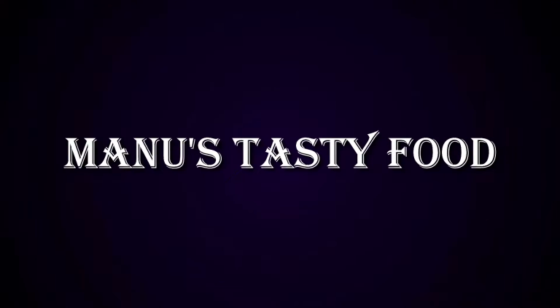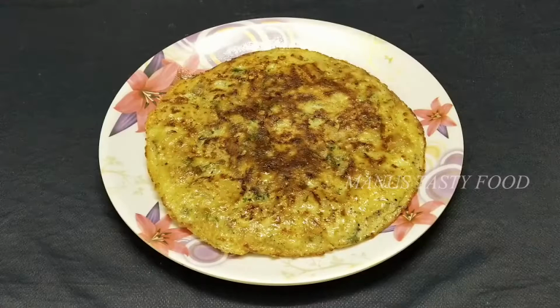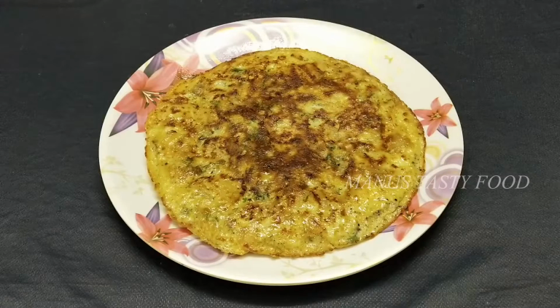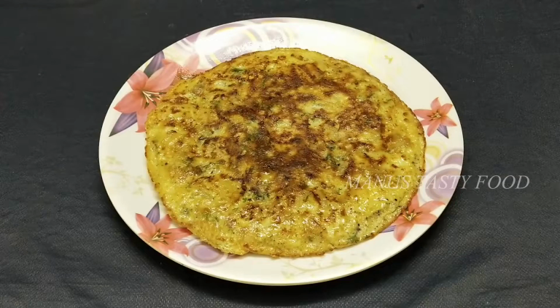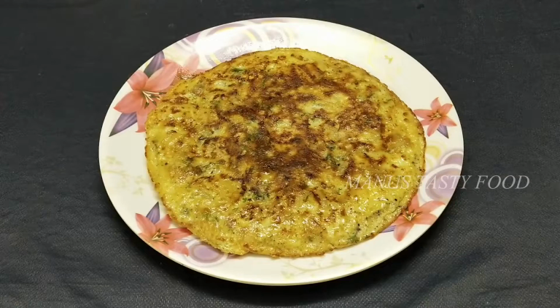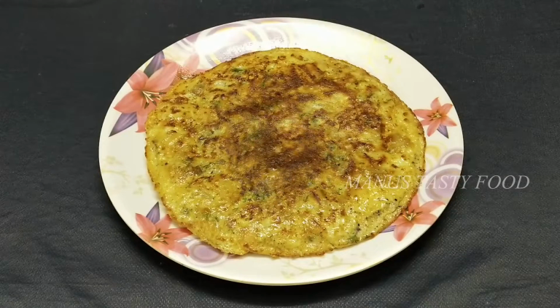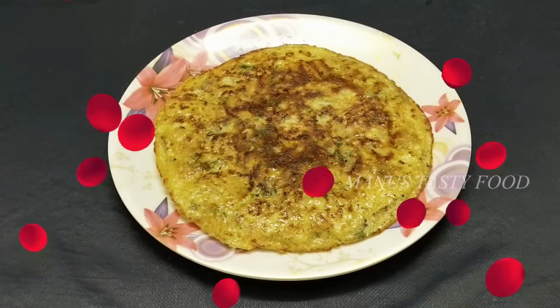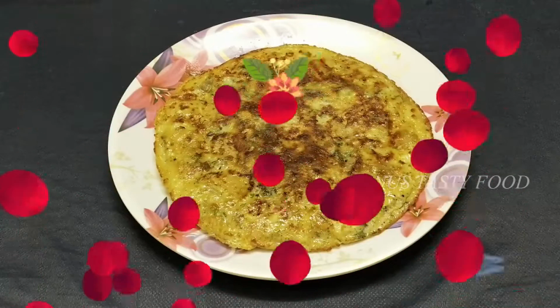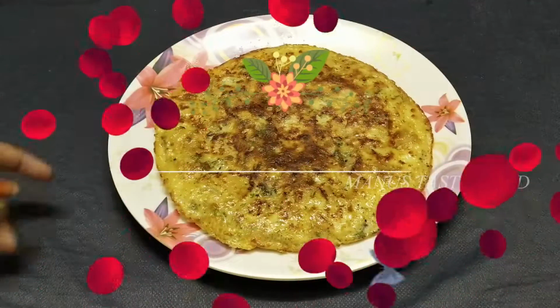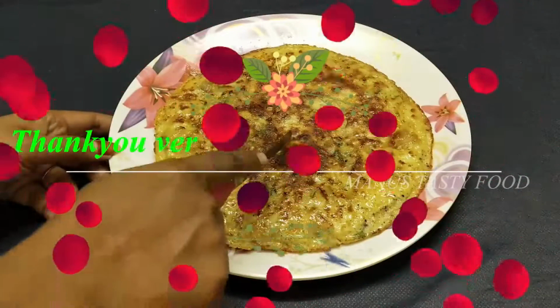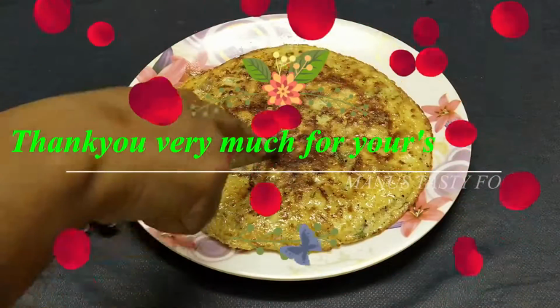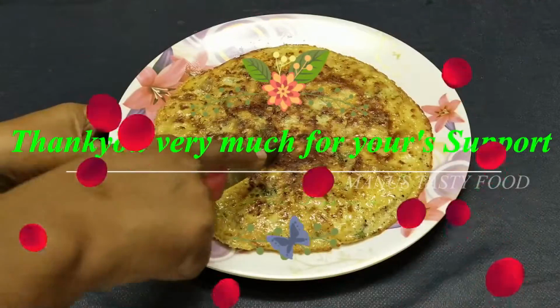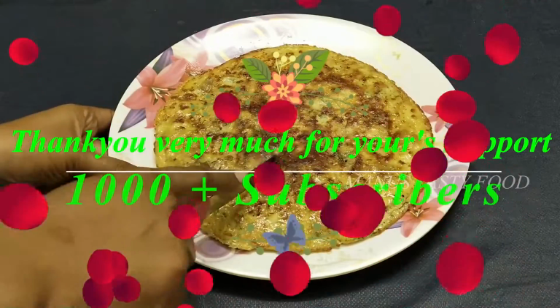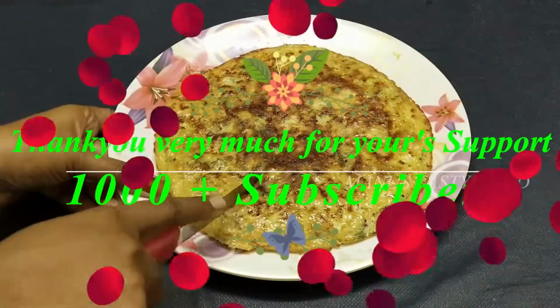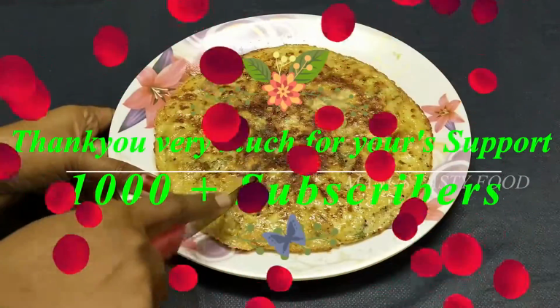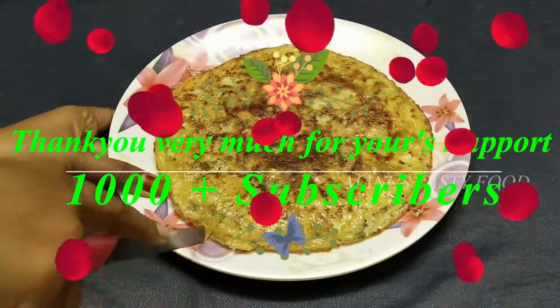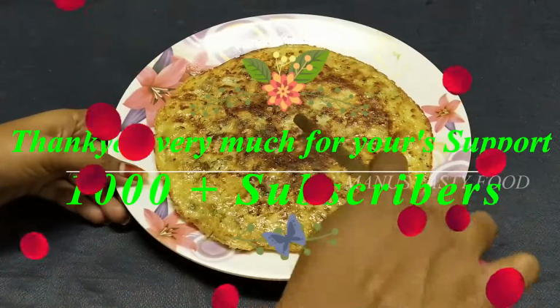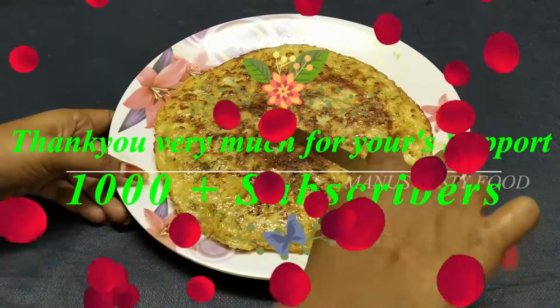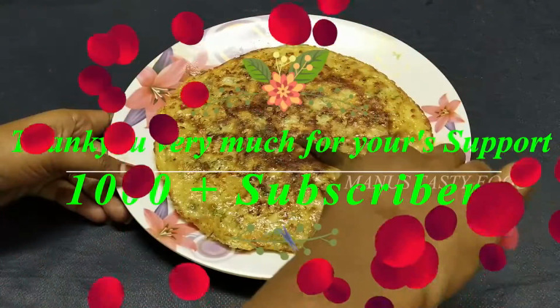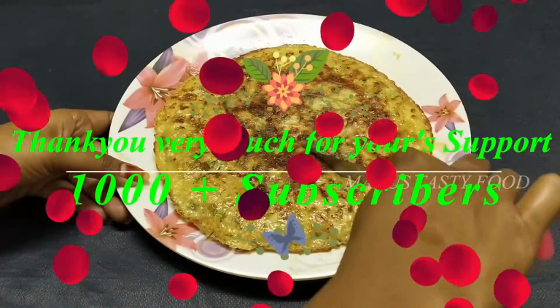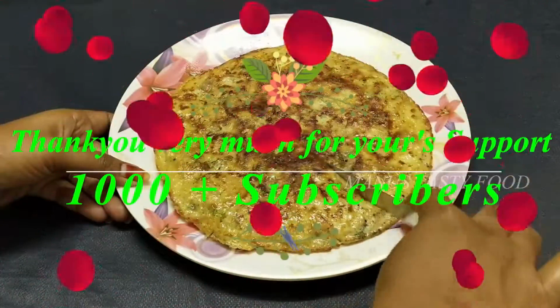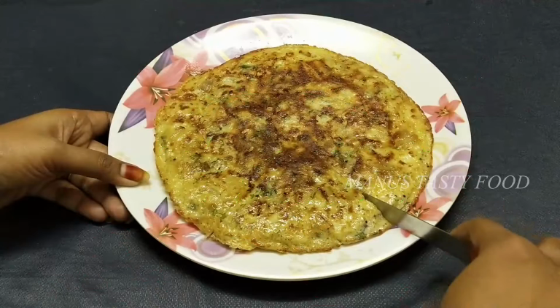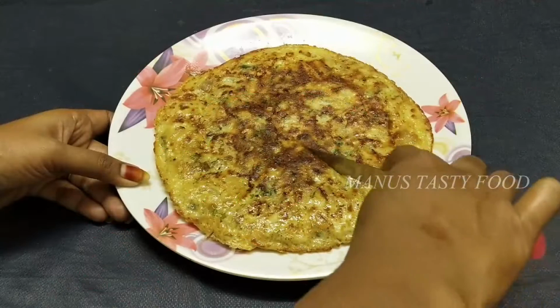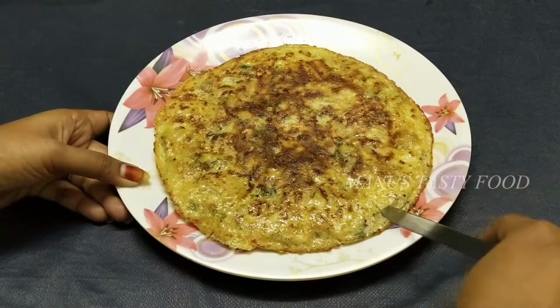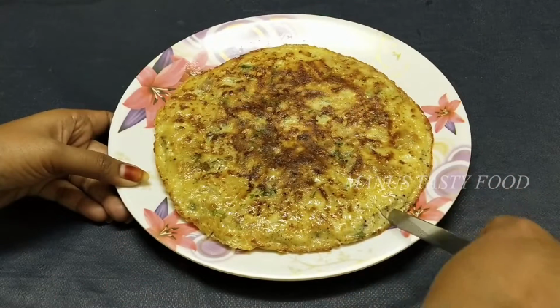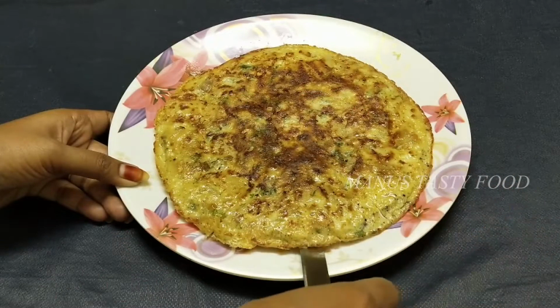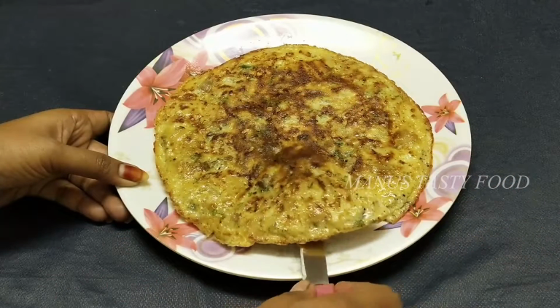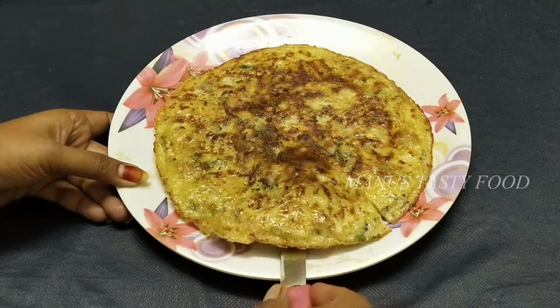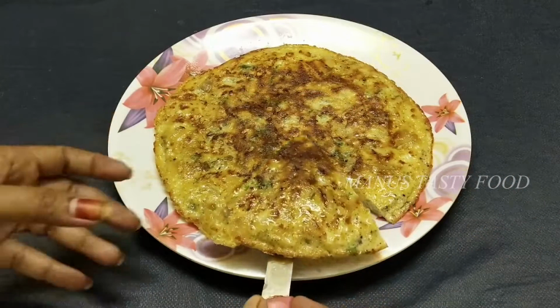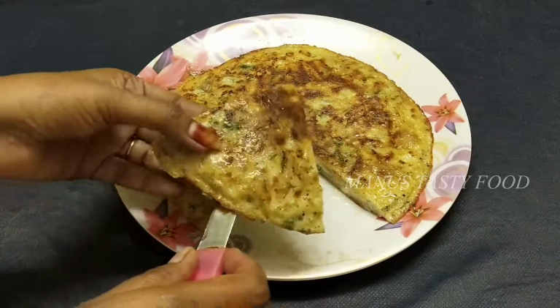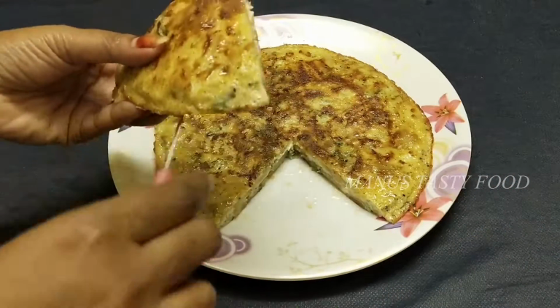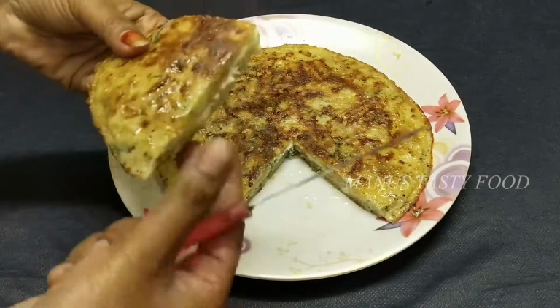Hi friends, welcome to Manu's Tasty Food. First of all, I thank you very much for your love and support making thousand plus subscribers. Keep supporting this channel. Today we will make Spanish cheese omelette in an easy way.